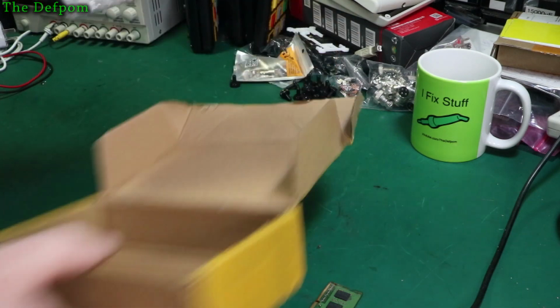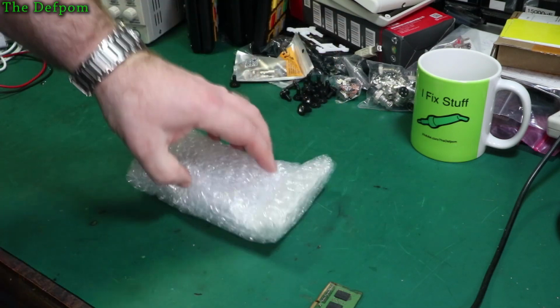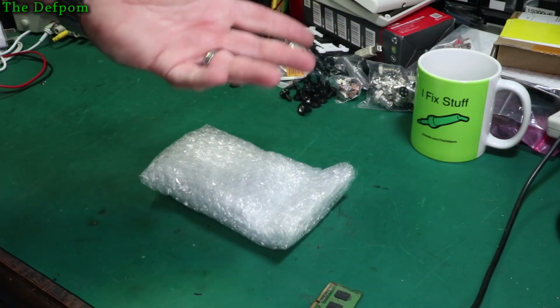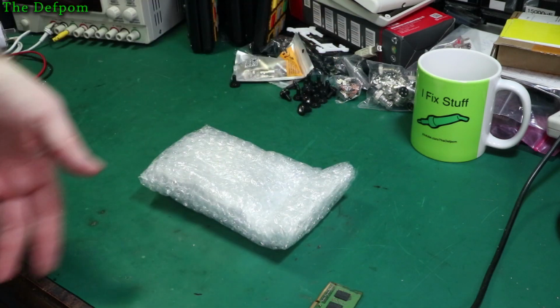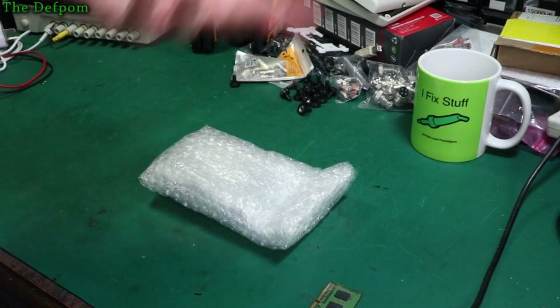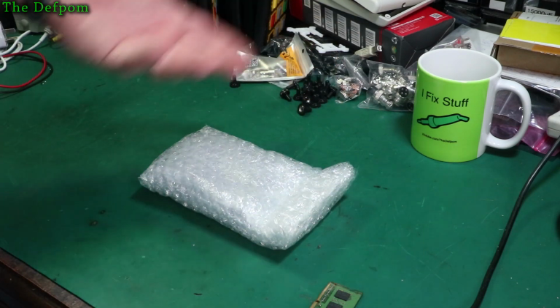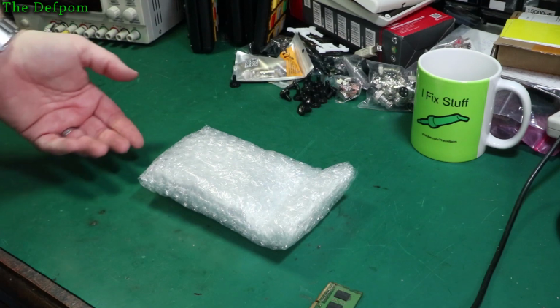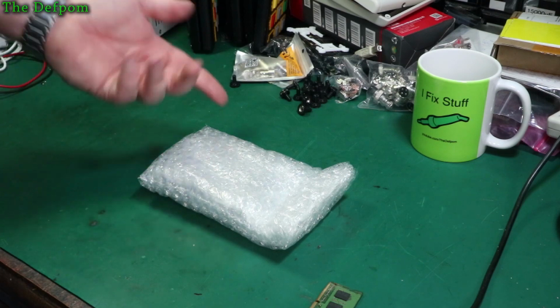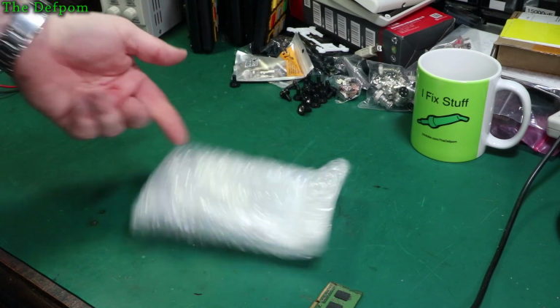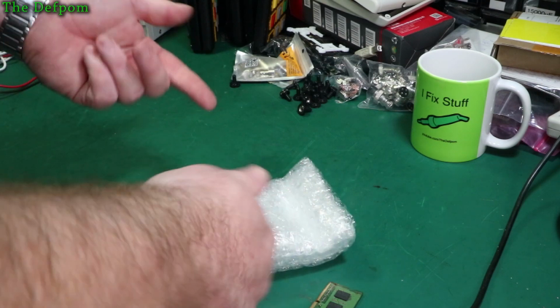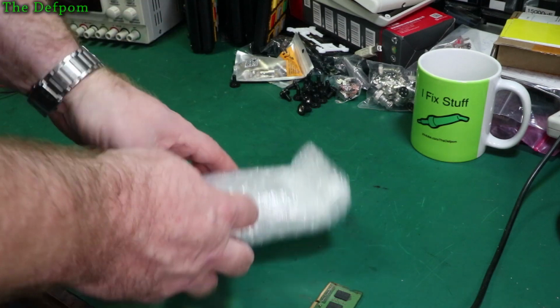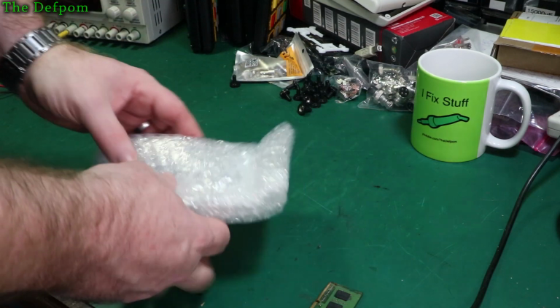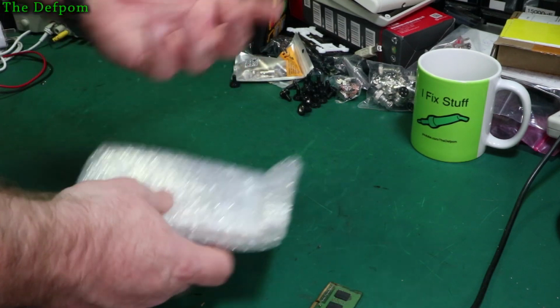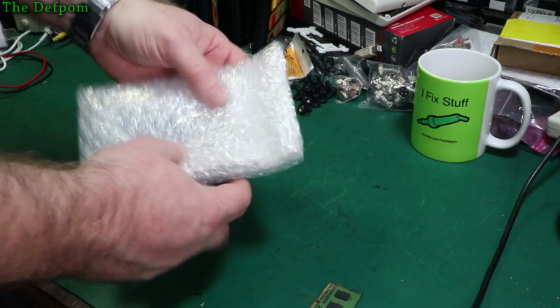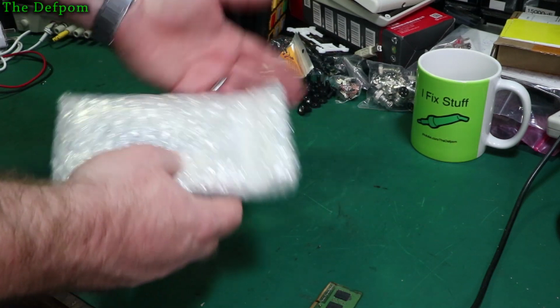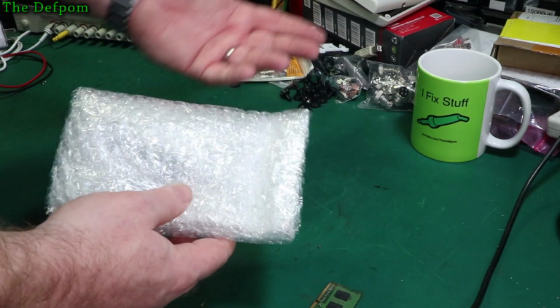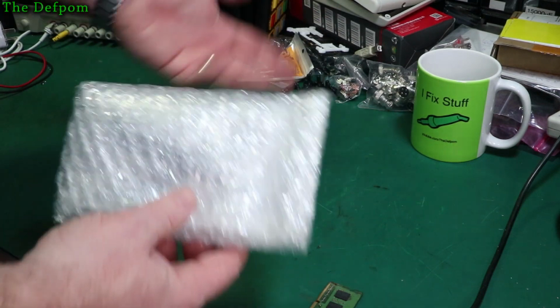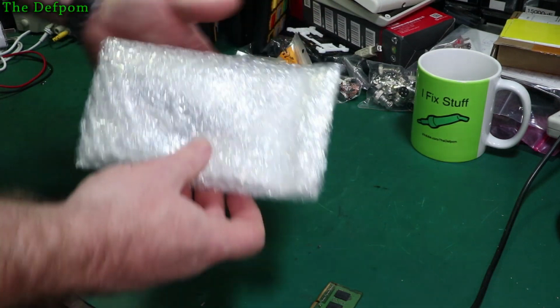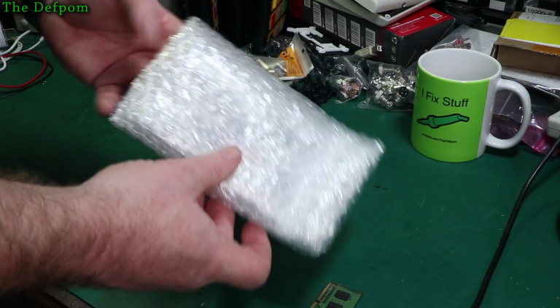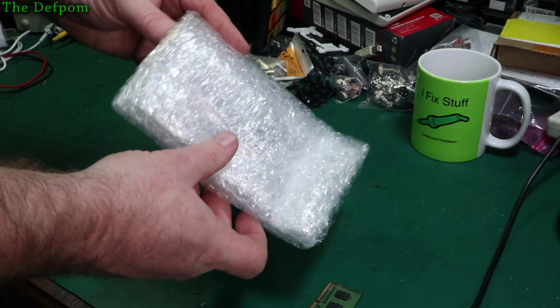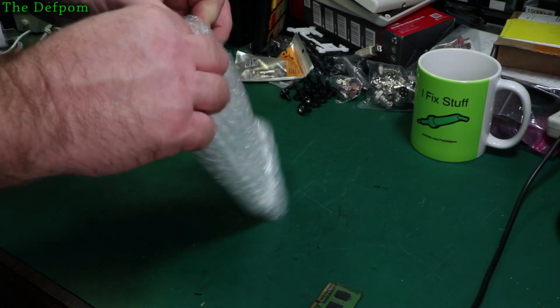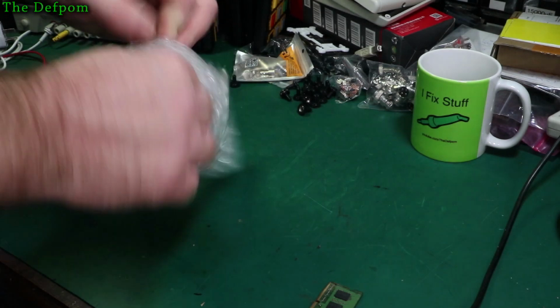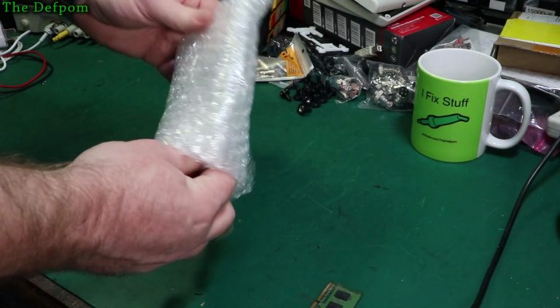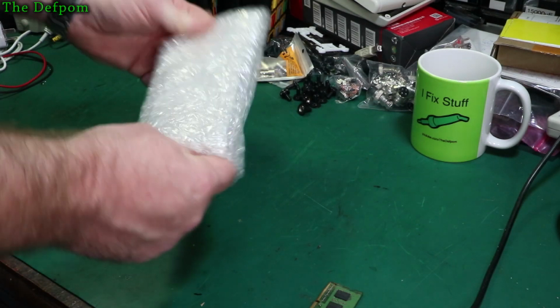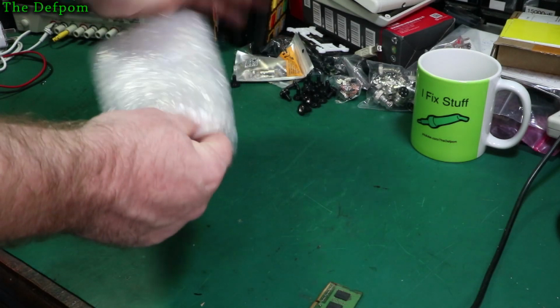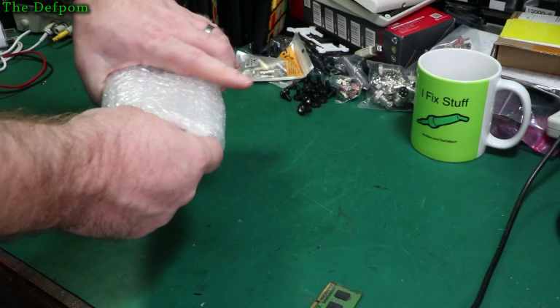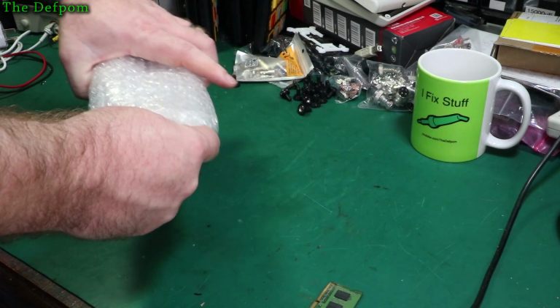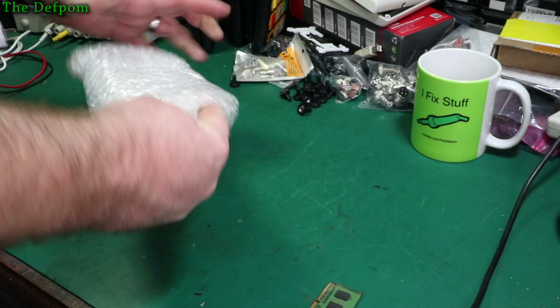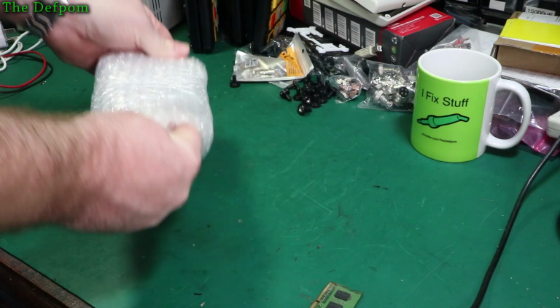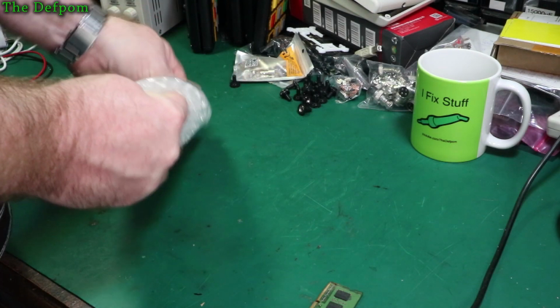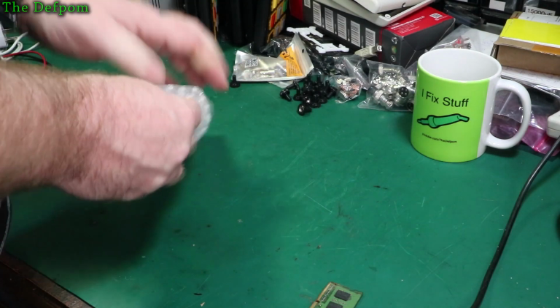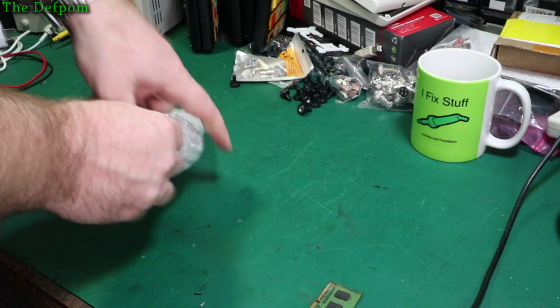Make sure you check out my previous videos. I've got lots of test gear repairs, mailbag videos like this one, 3D printing - anything I've ever worked on or repaired since I started recording videos.